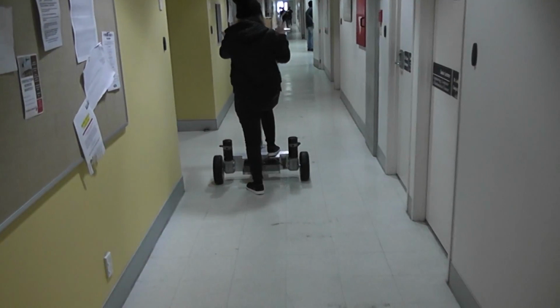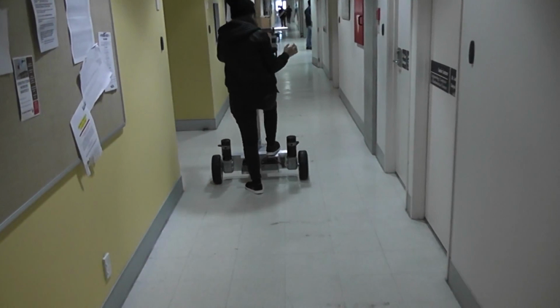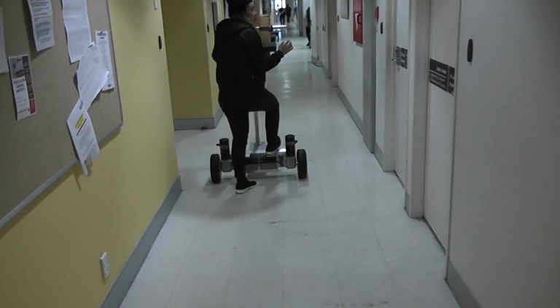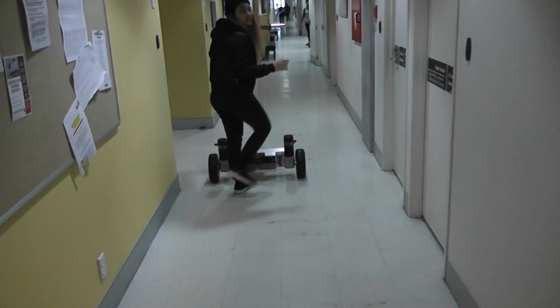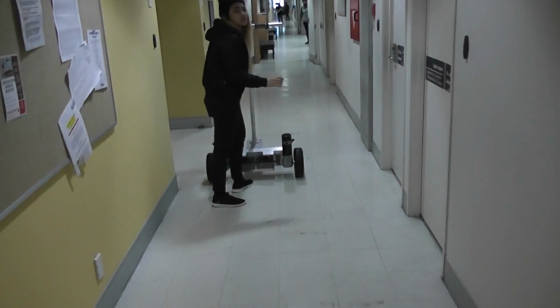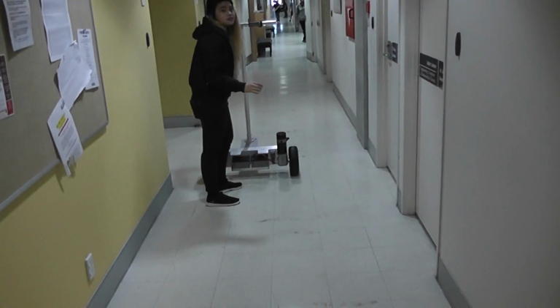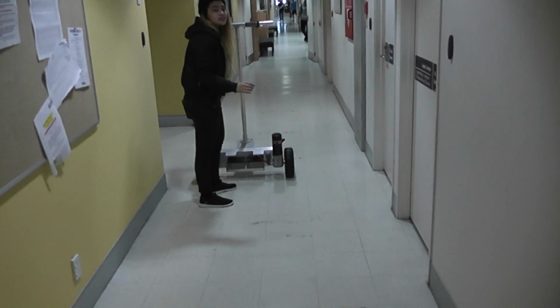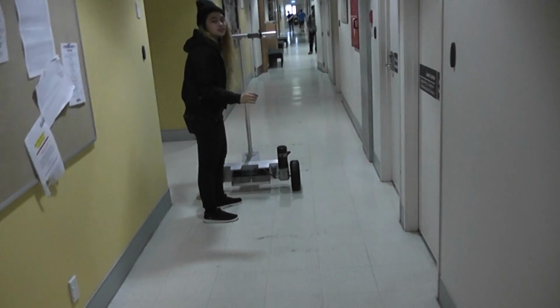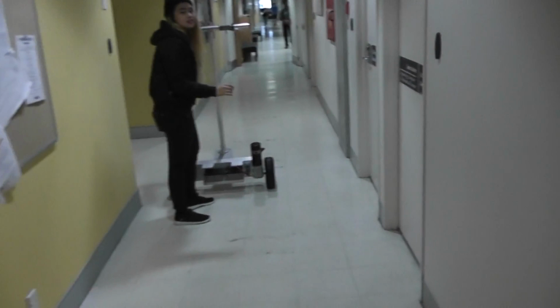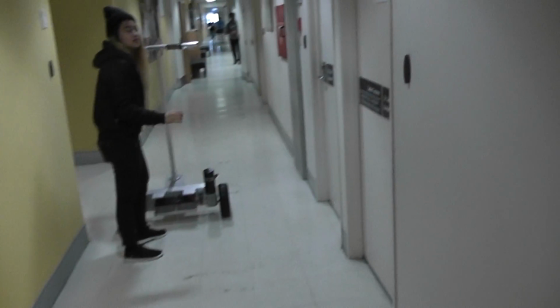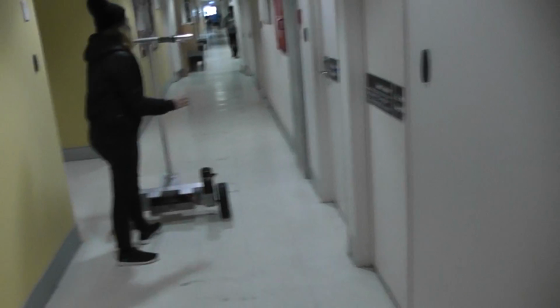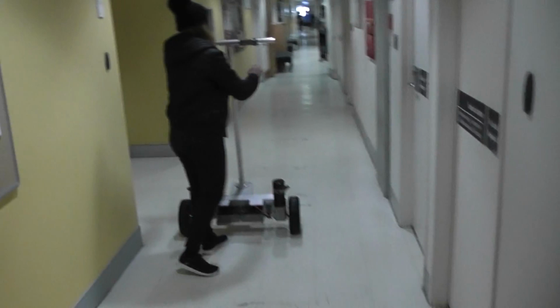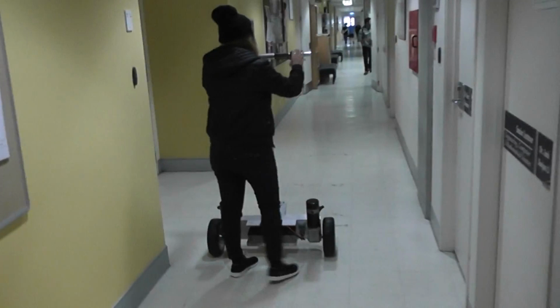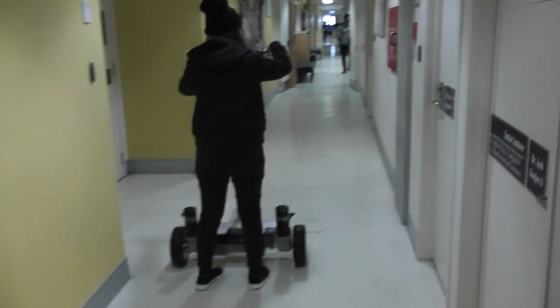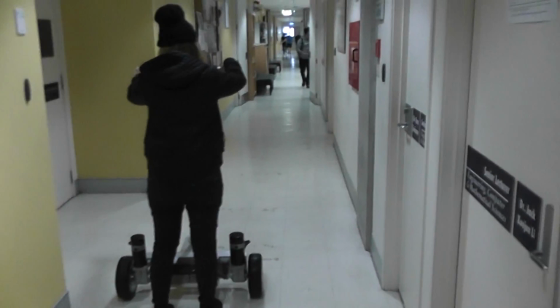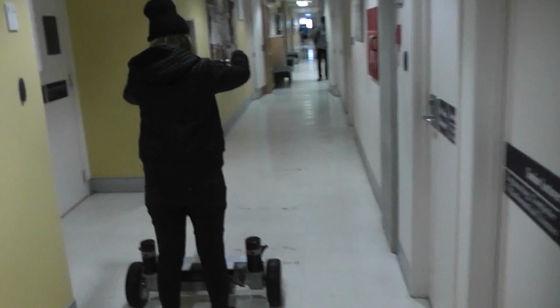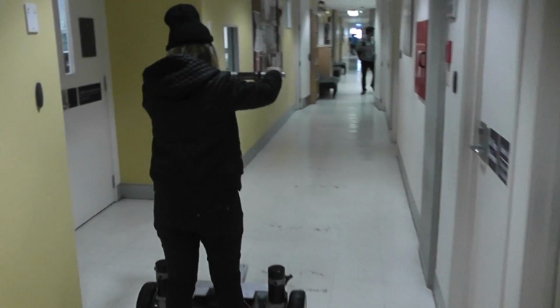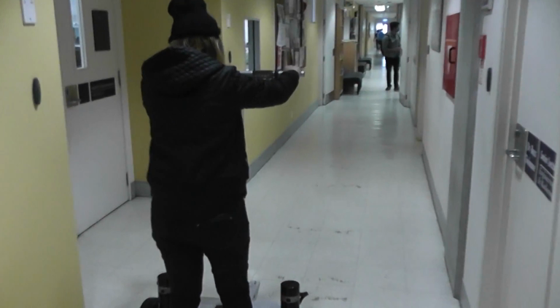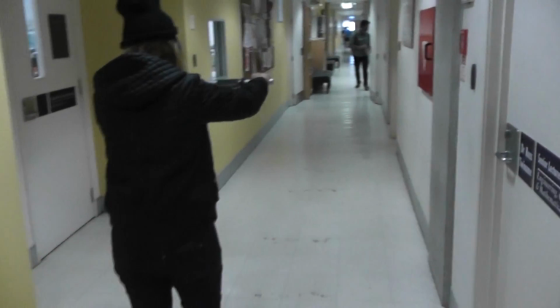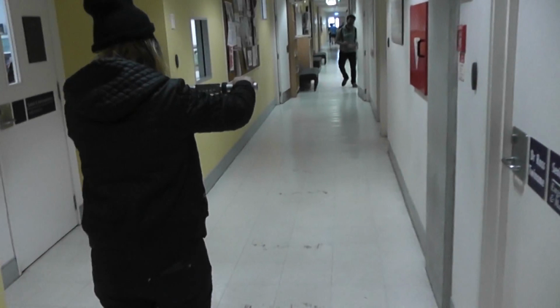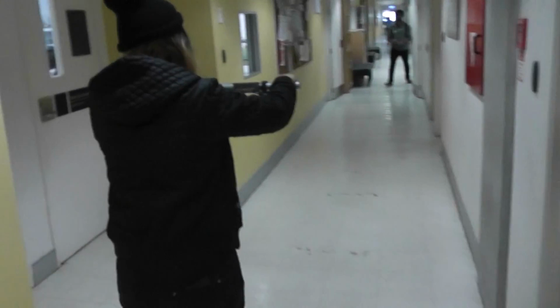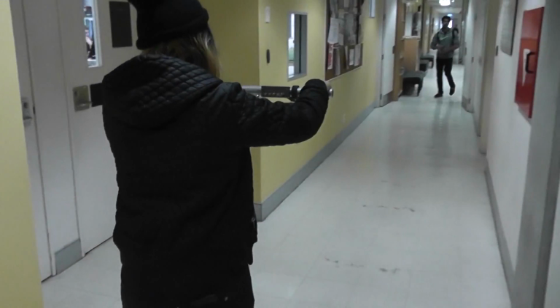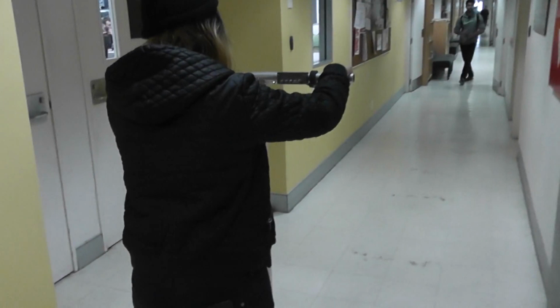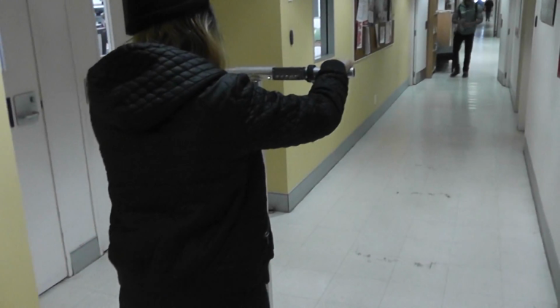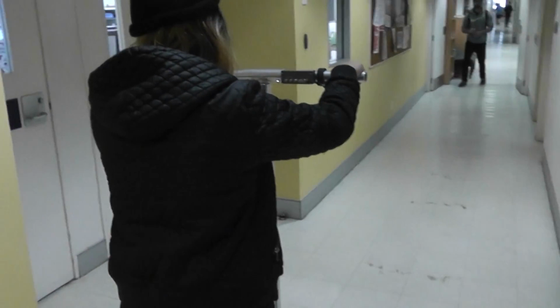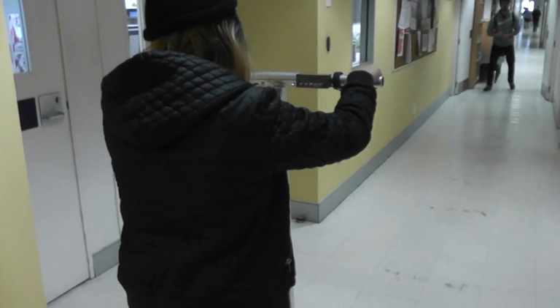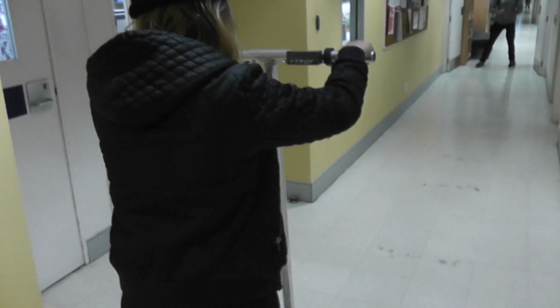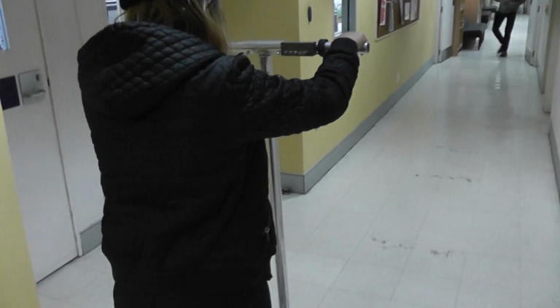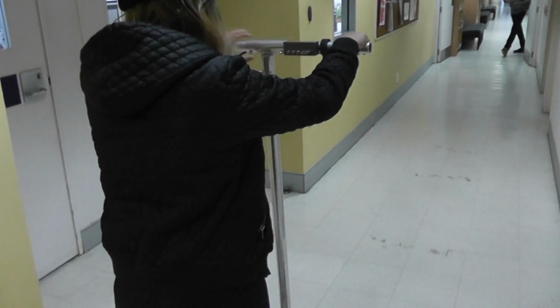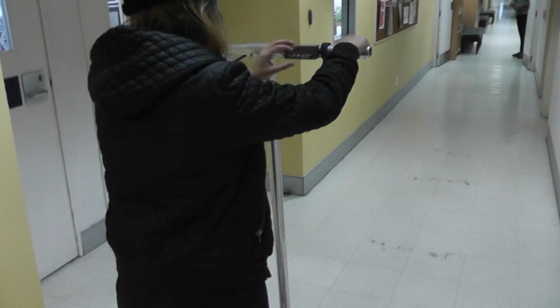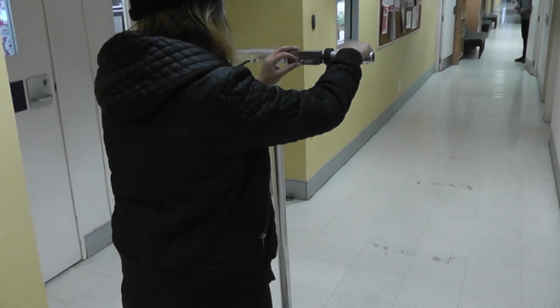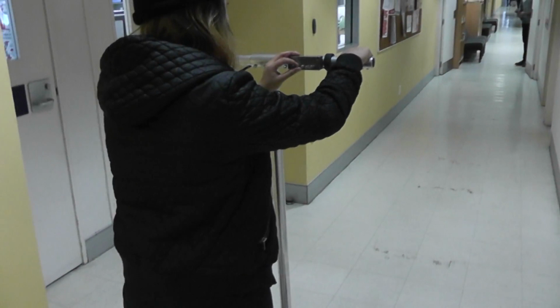I haven't put in any integral yet. I'm not sure the integral is going to make it faster — it's just going to make it stand up a bit more.